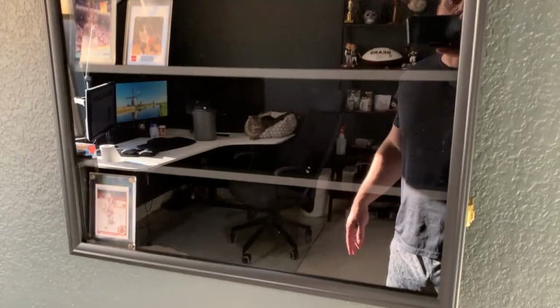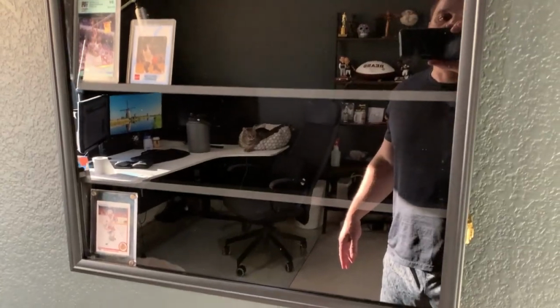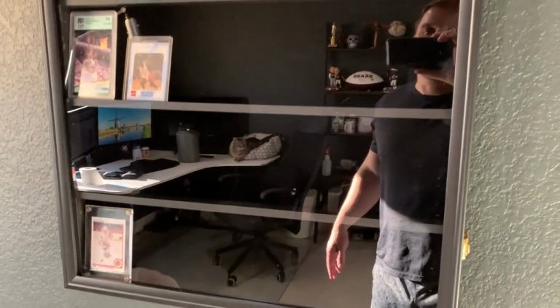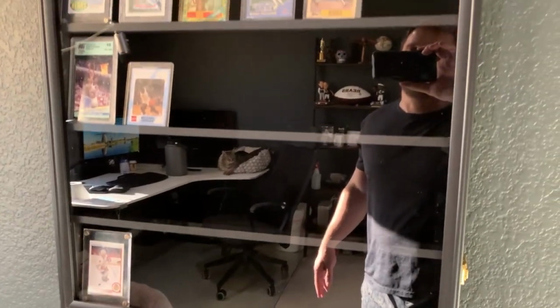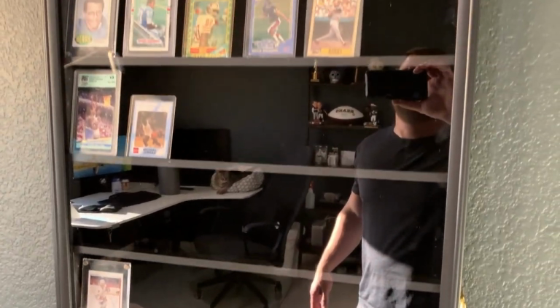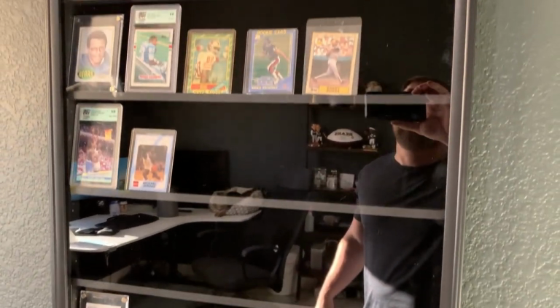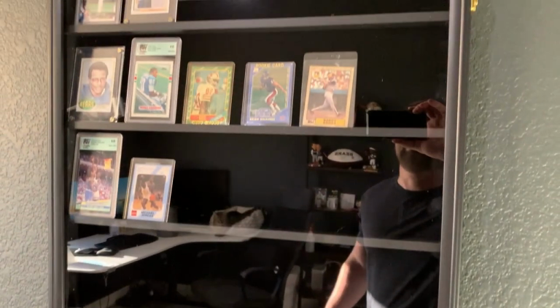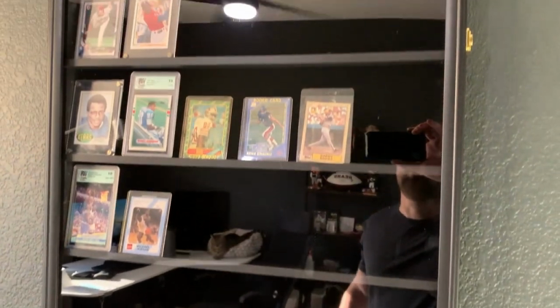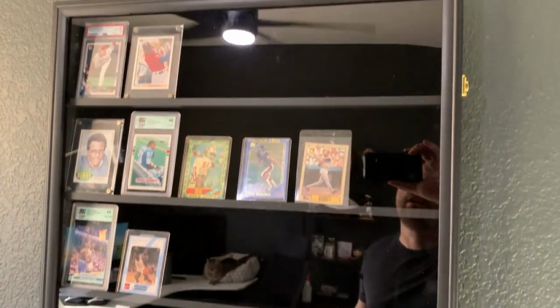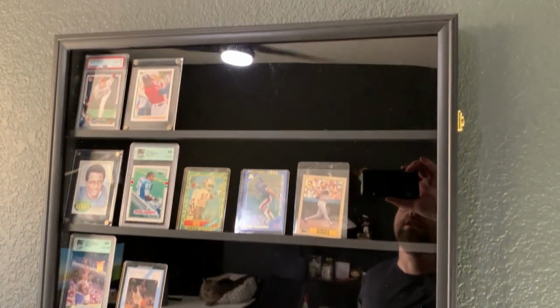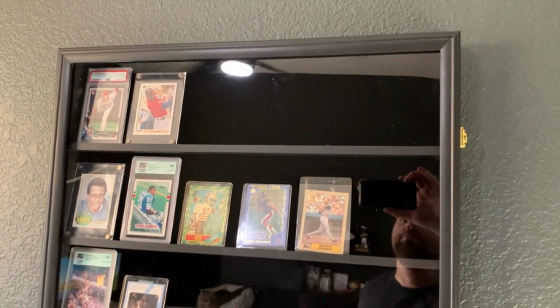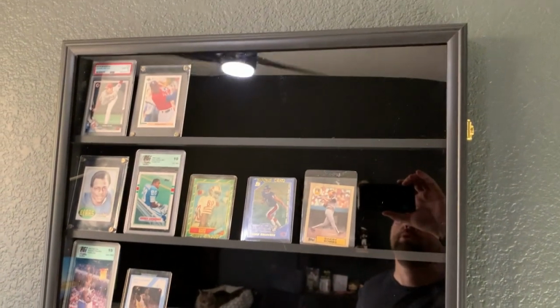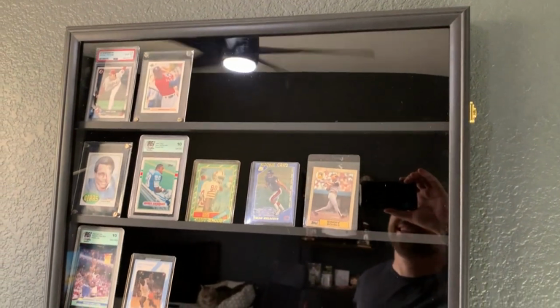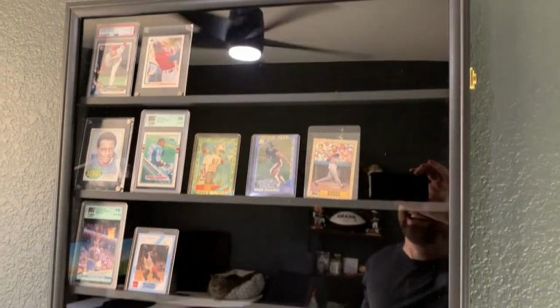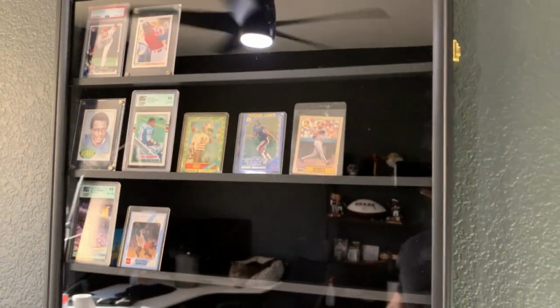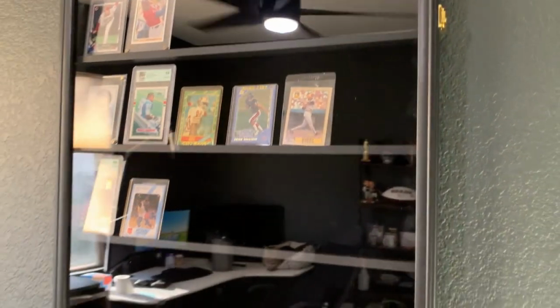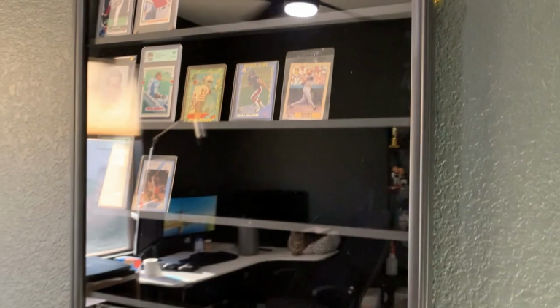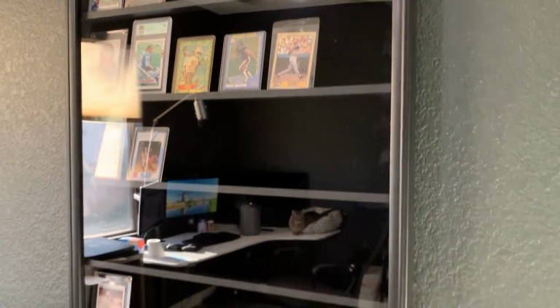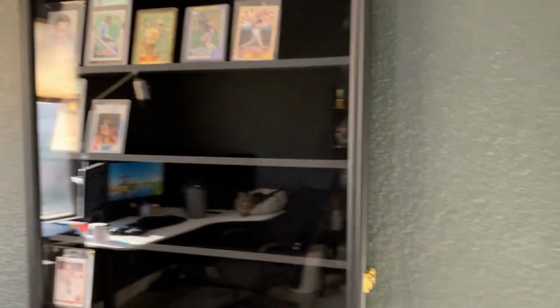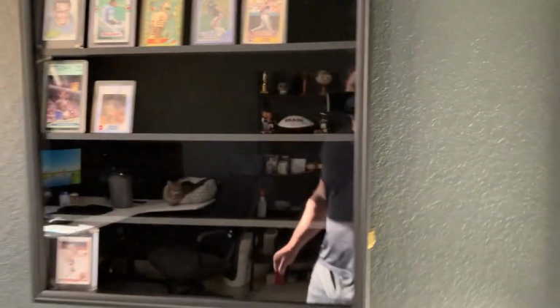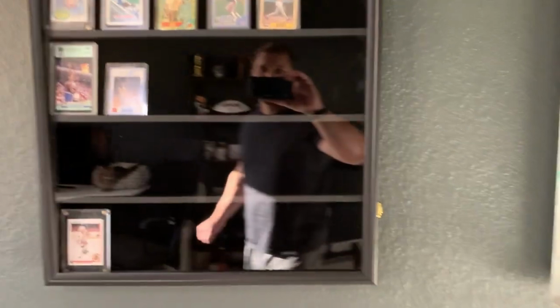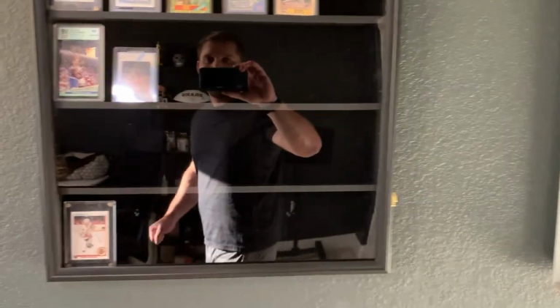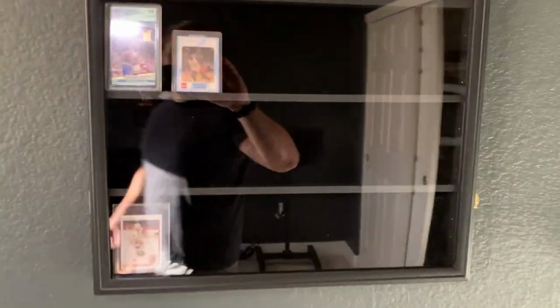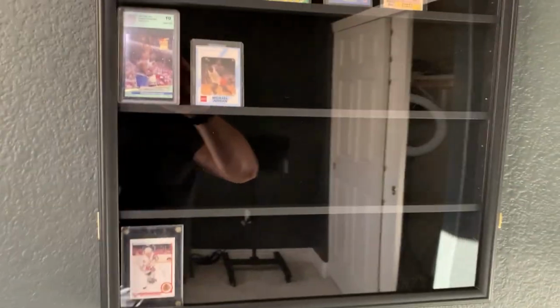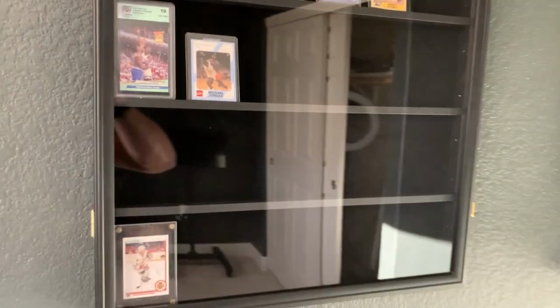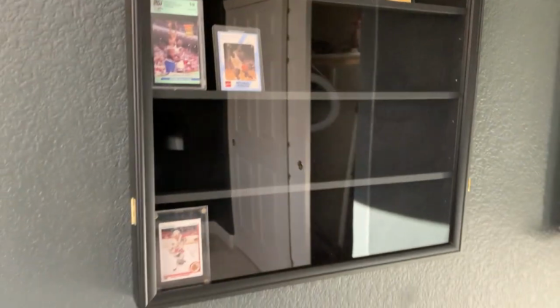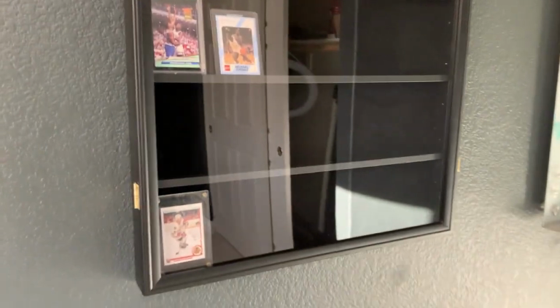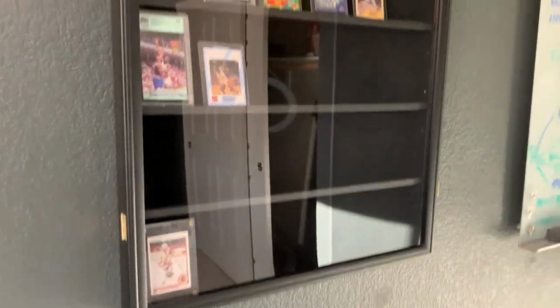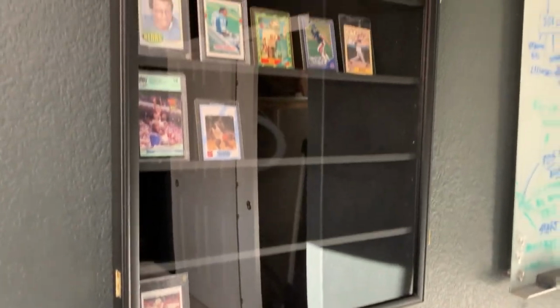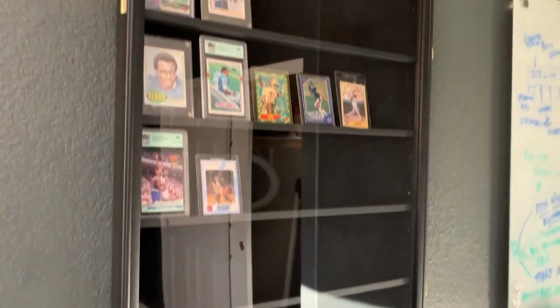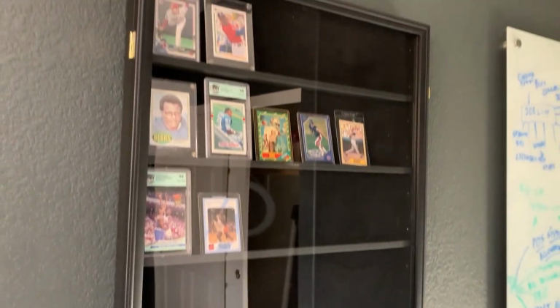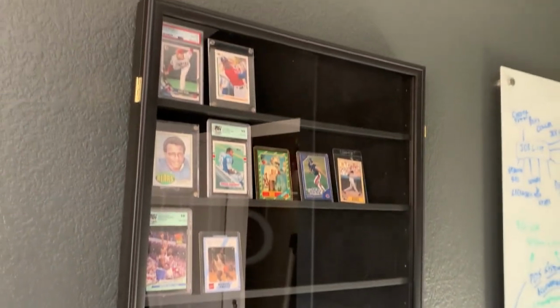This is the Verani sports card memorabilia case. In this review I'm going to tell you everything you need to know about this case, including one thing I think you should know before buying.